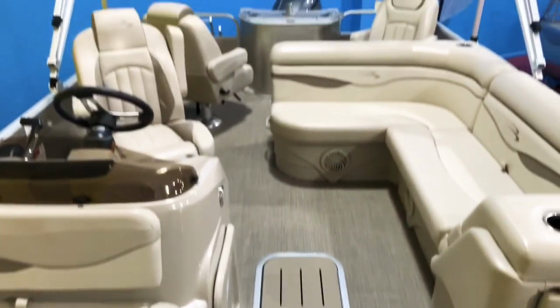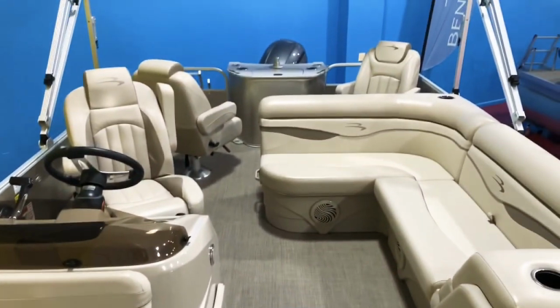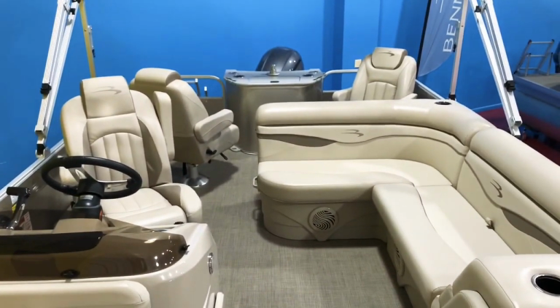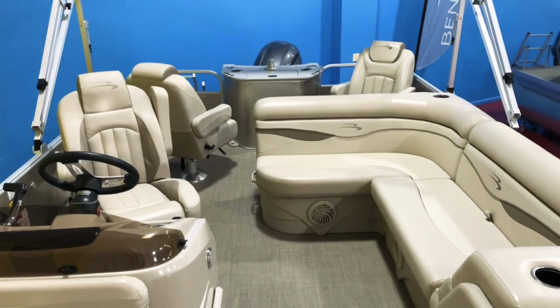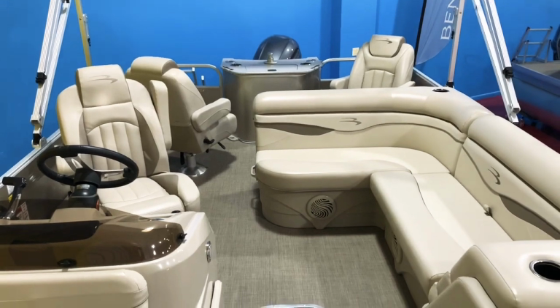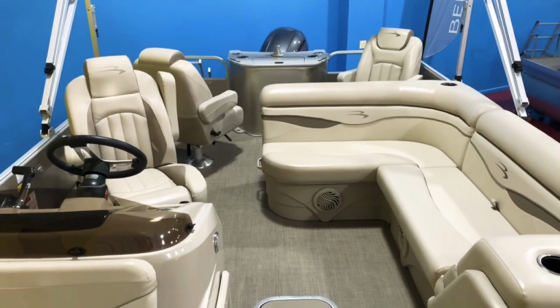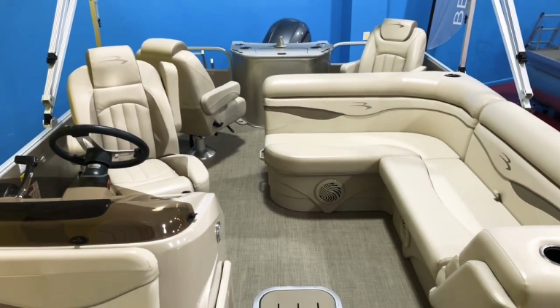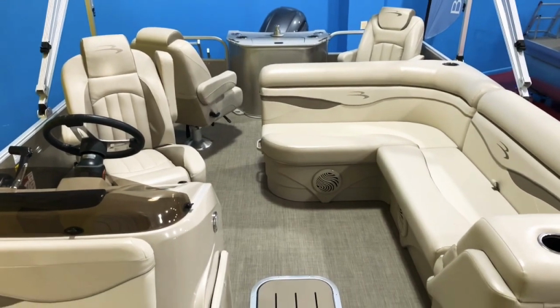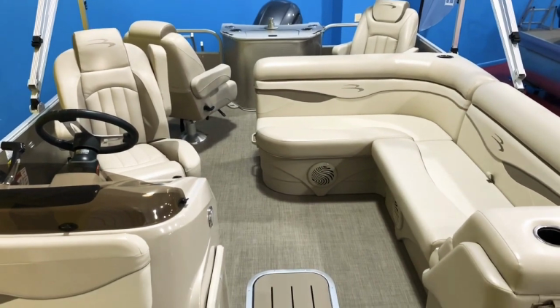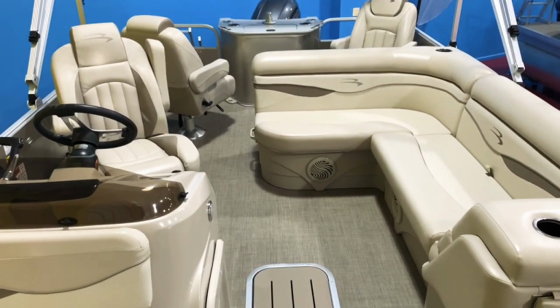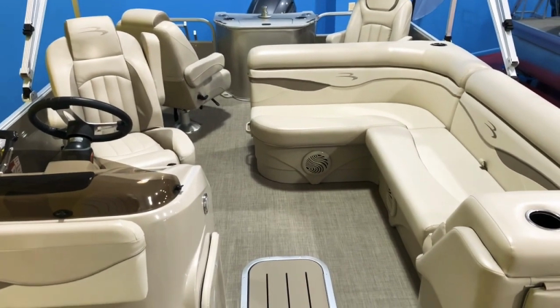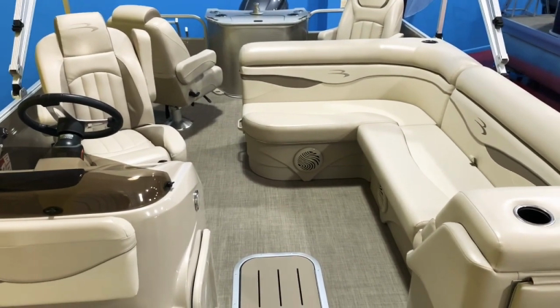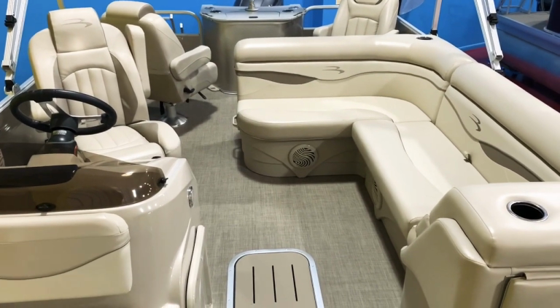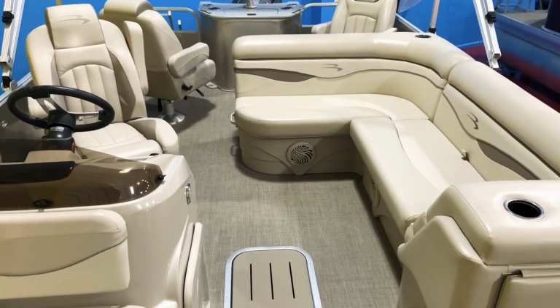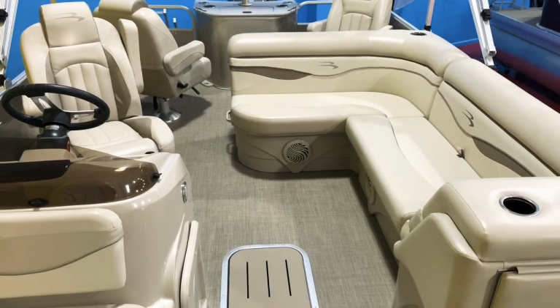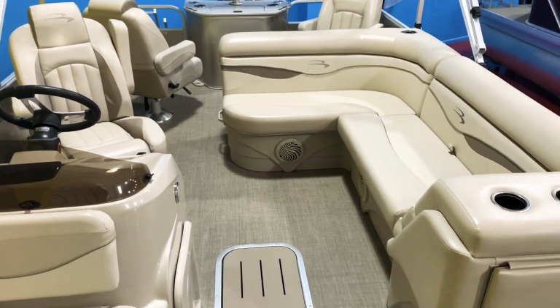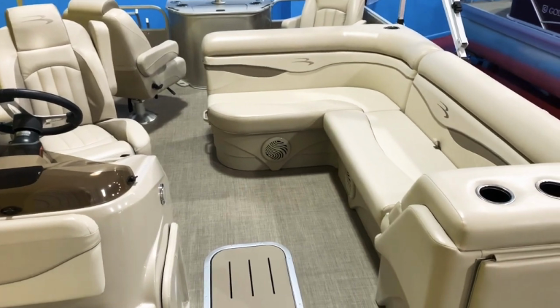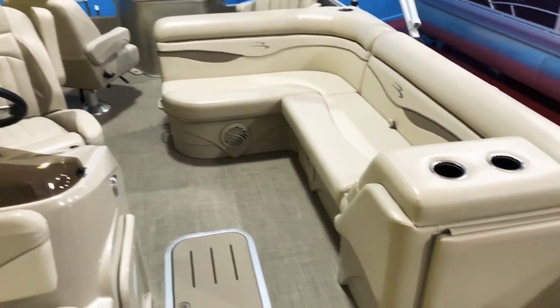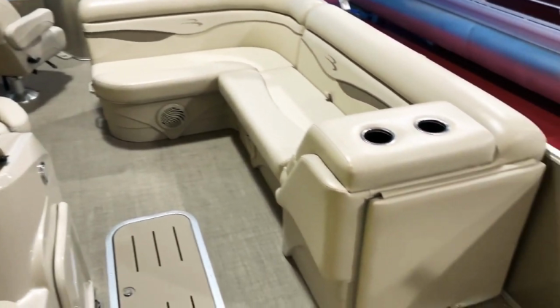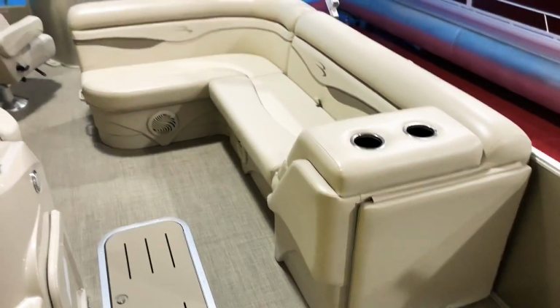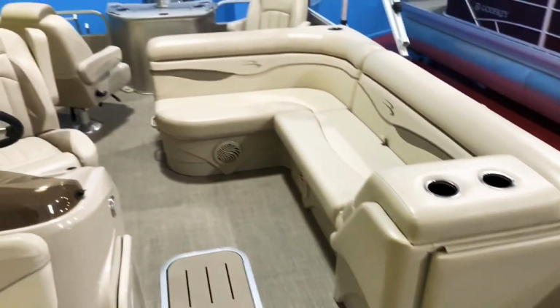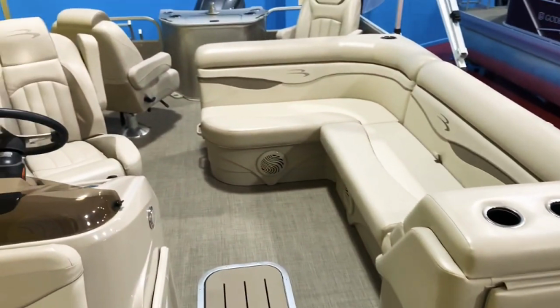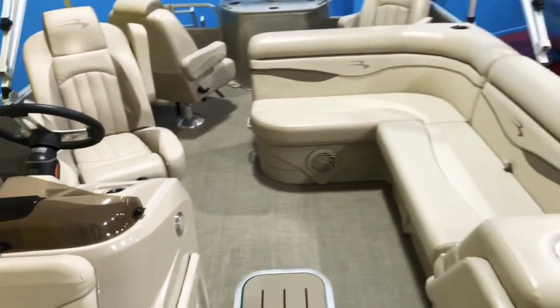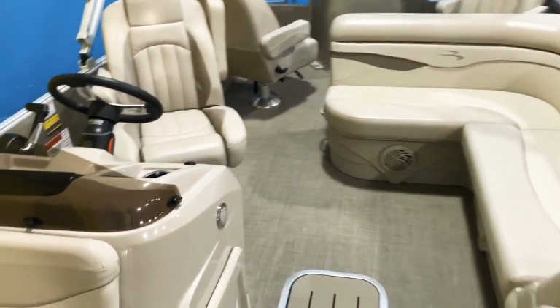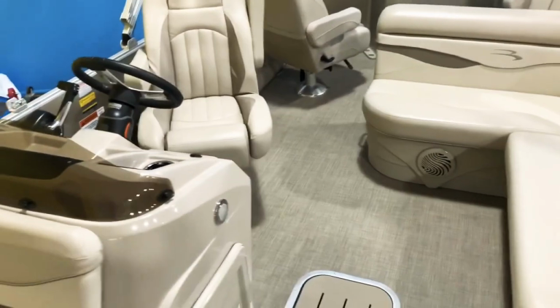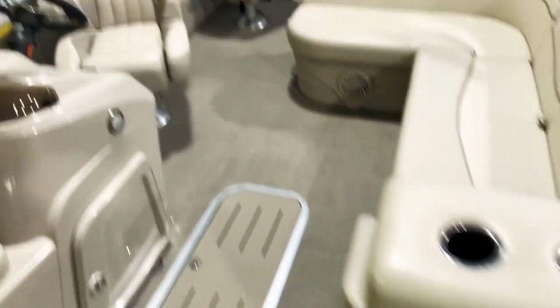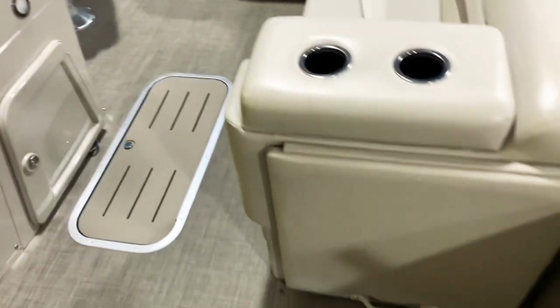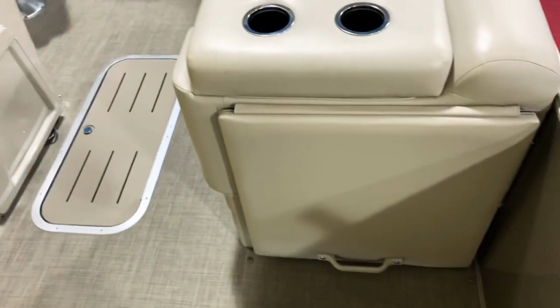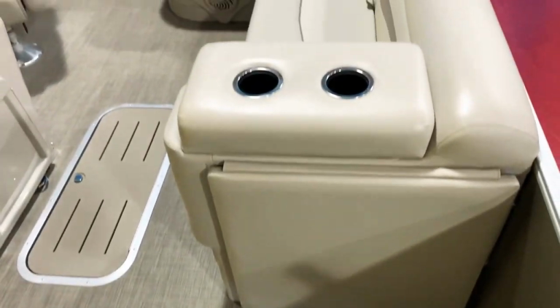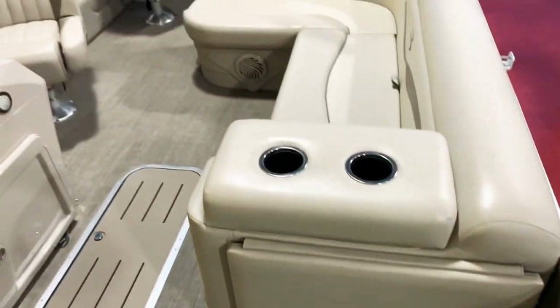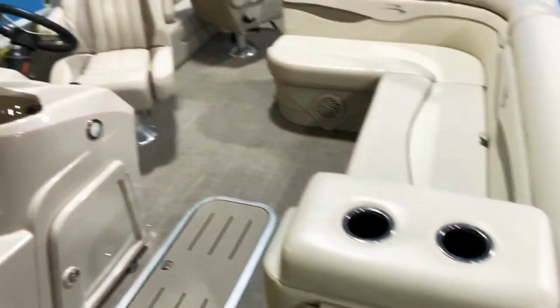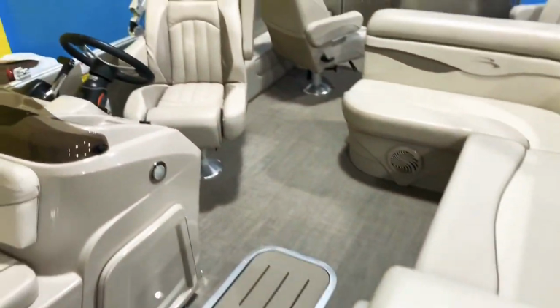Take a look at the interior — the boat is absolutely spotless with only 25 hours on it. The boat has individual seat covers for each seat. There's also a changing room underneath here that's never been used, never been opened up.